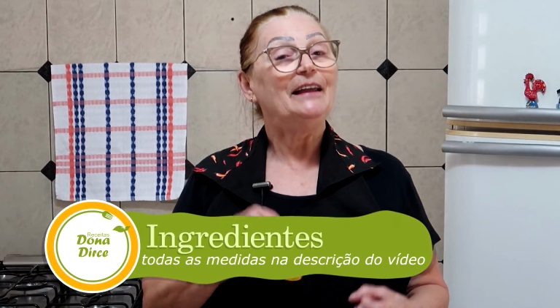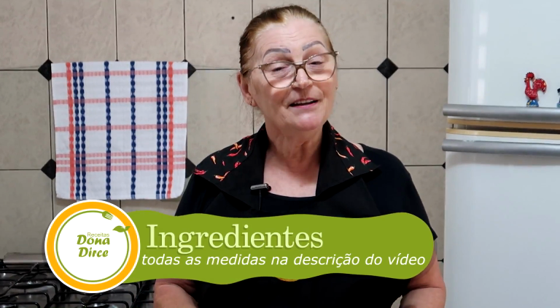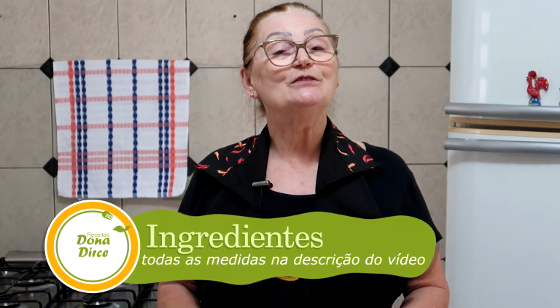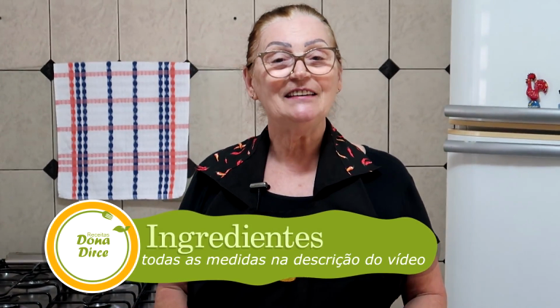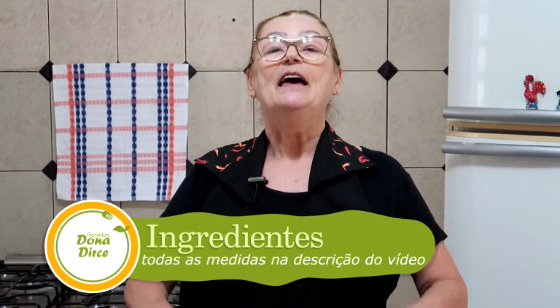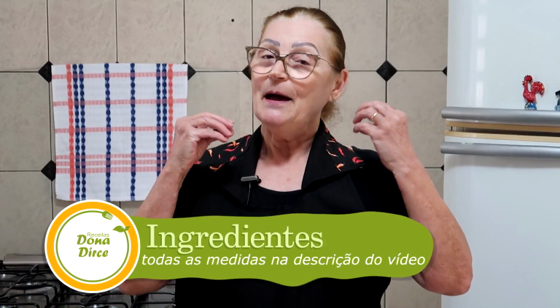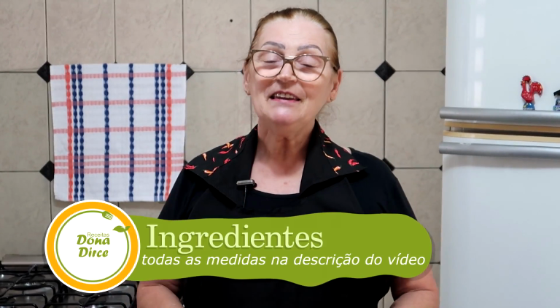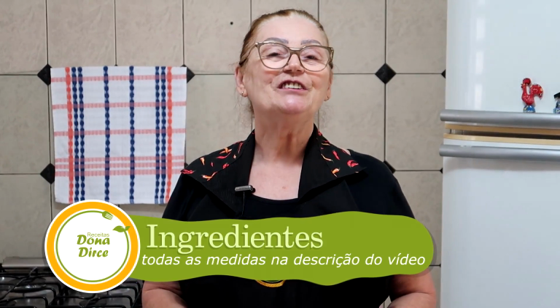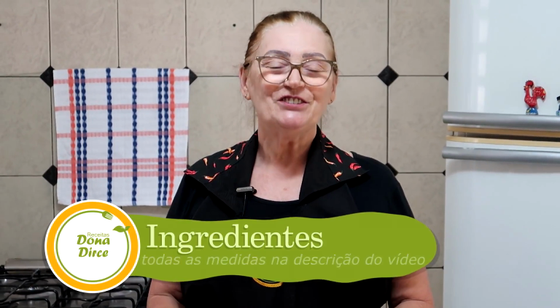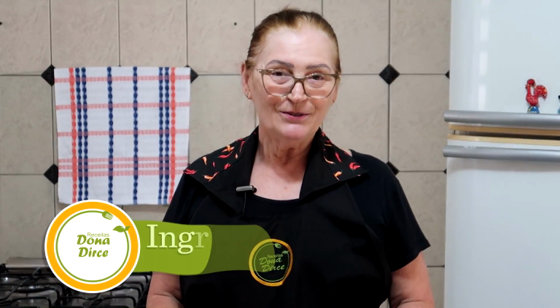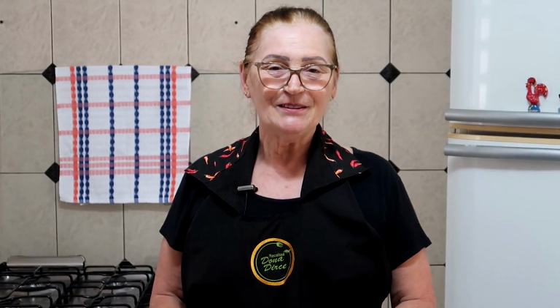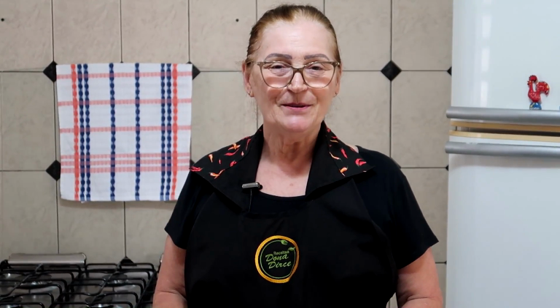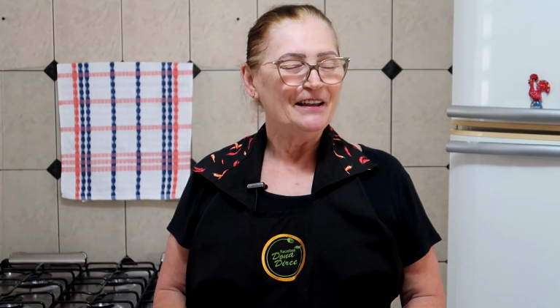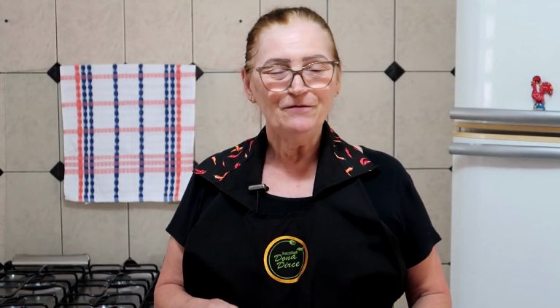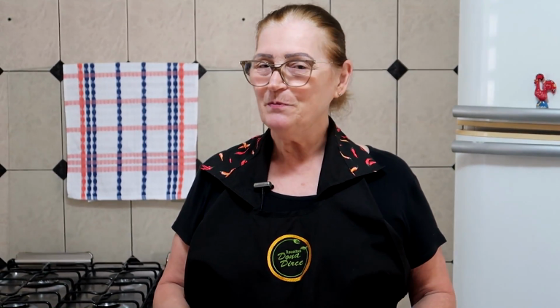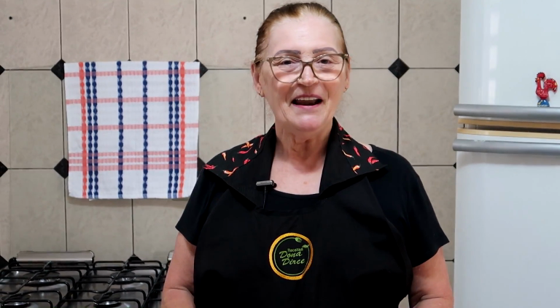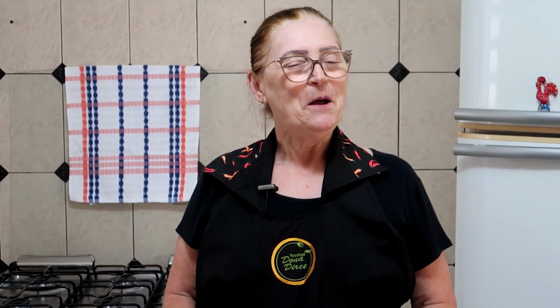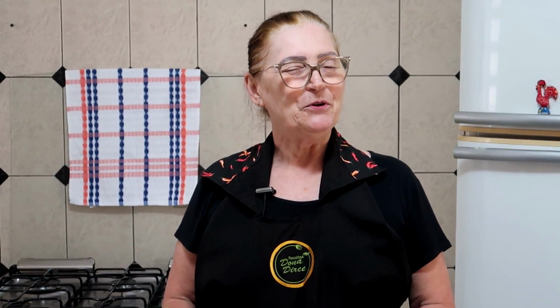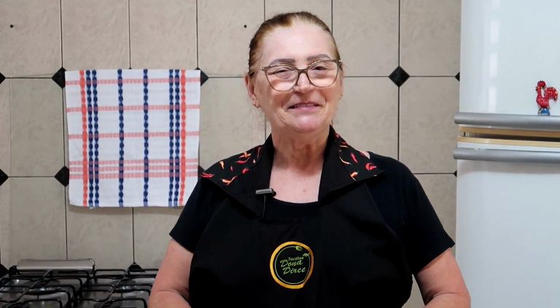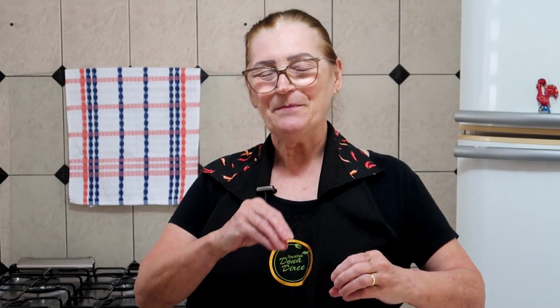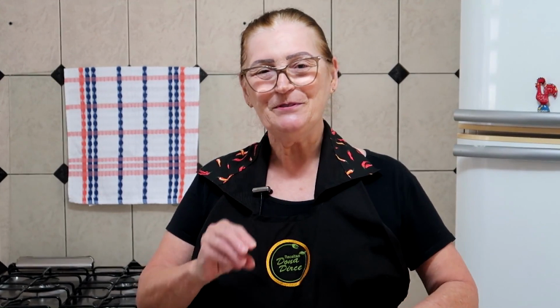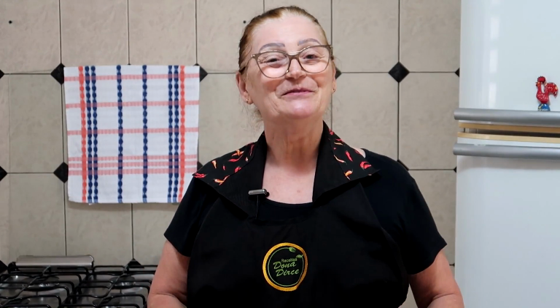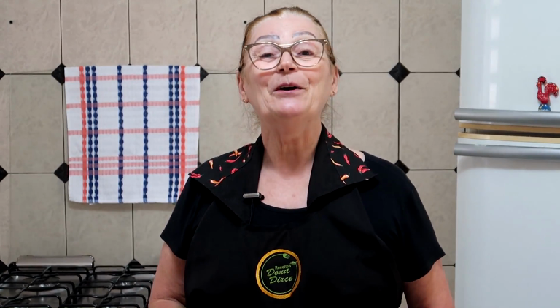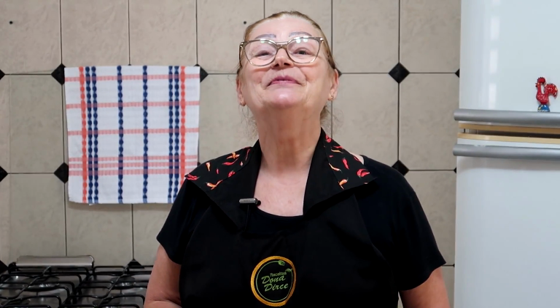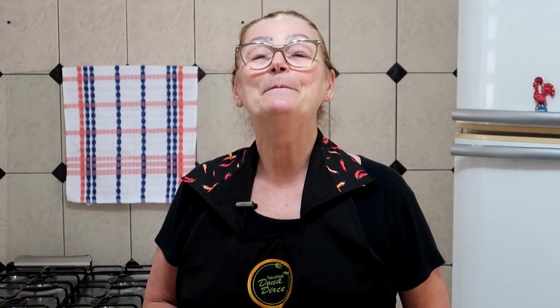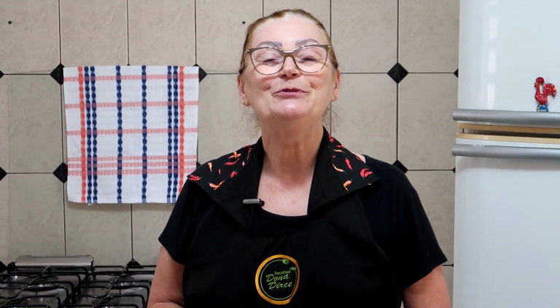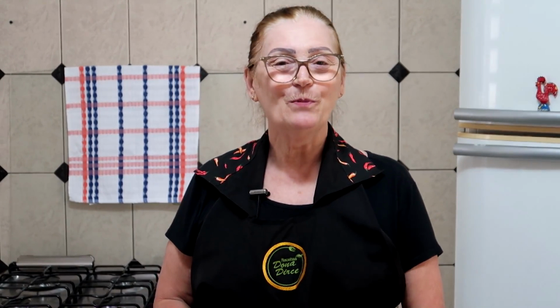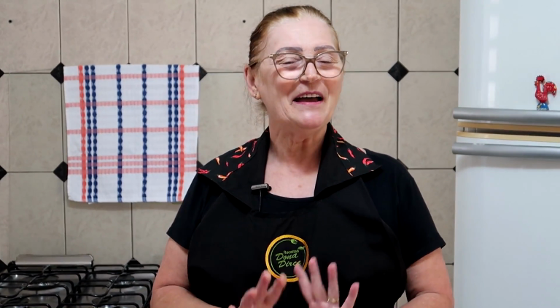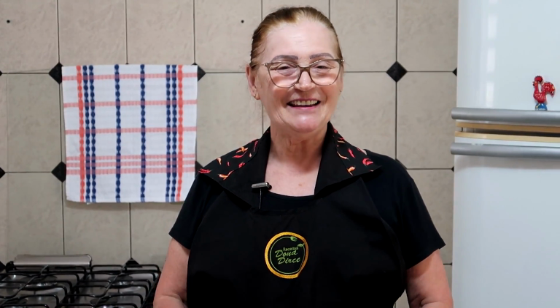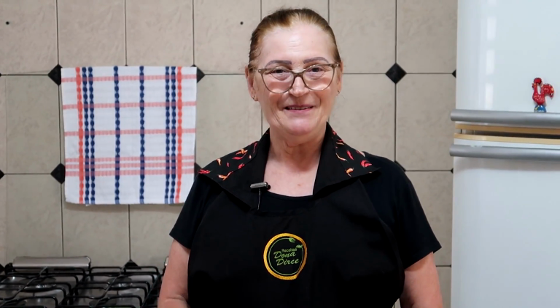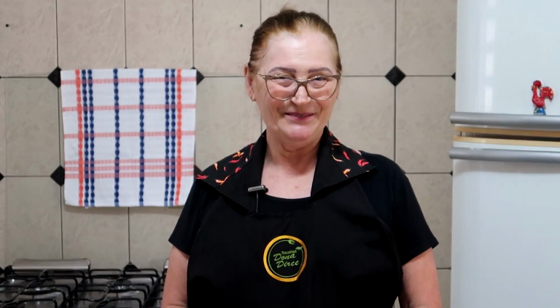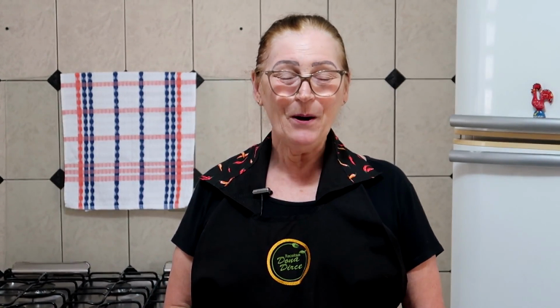Lembrando que aqui embaixo na descrição fica toda a quantidade exata. As minhas xícaras de chá são de 200 ml. Então vamos preparar, porque está se aproximando o Natal e está muito boa a receita mesmo.